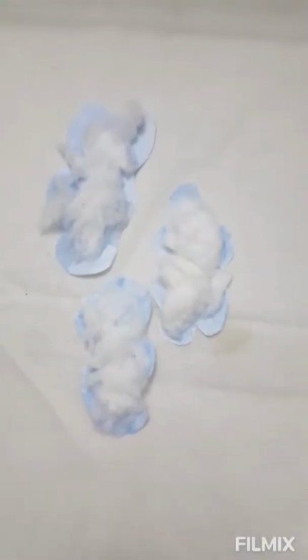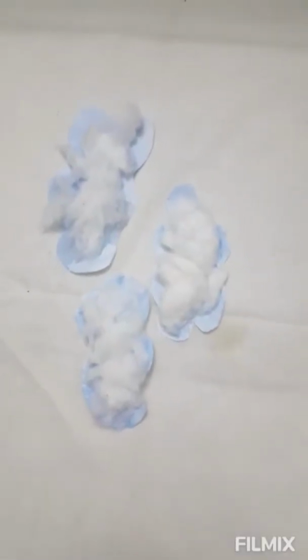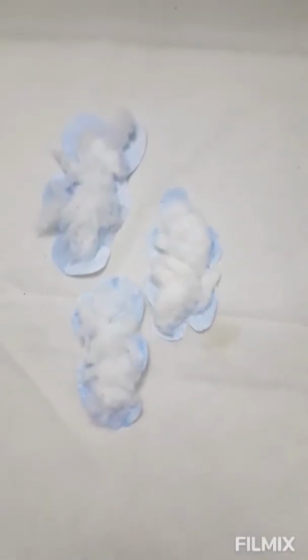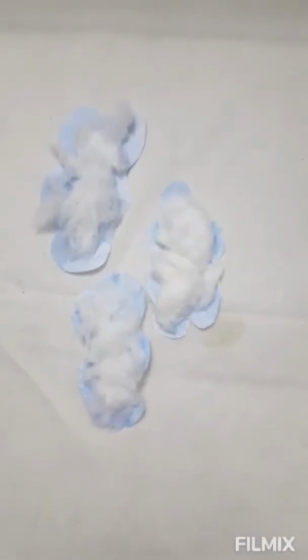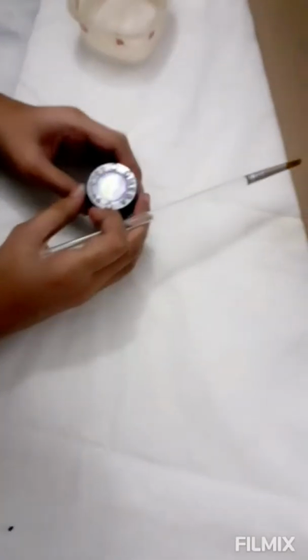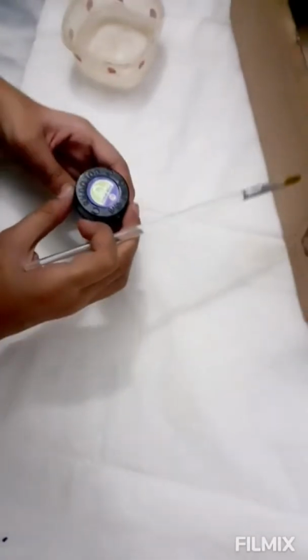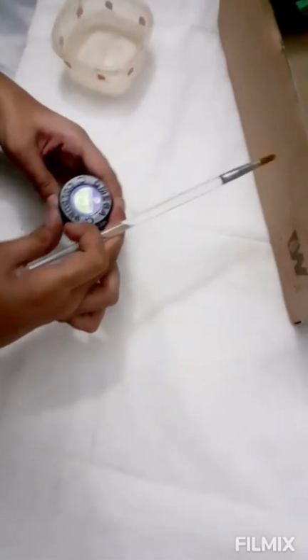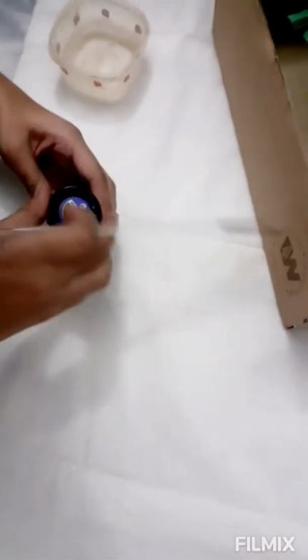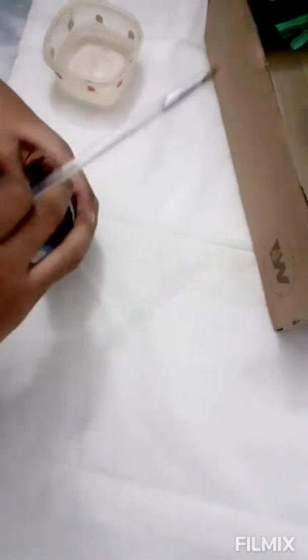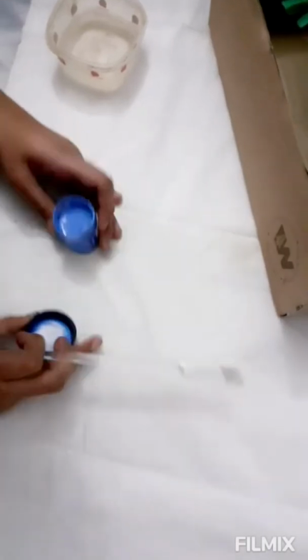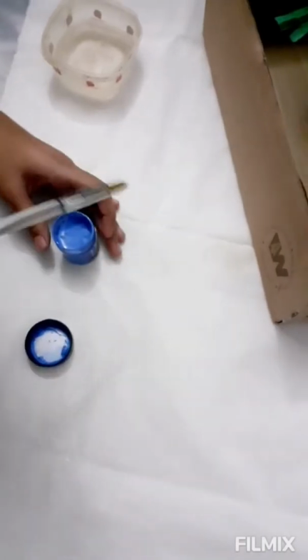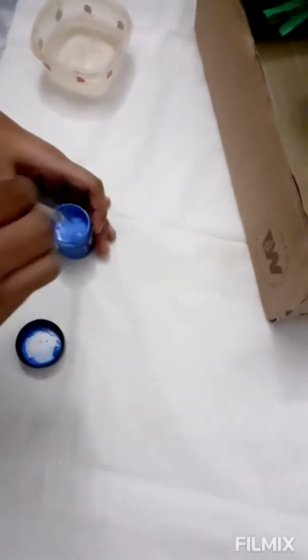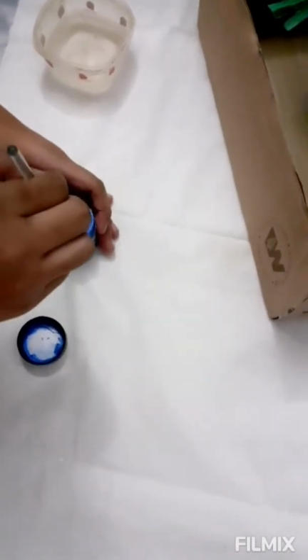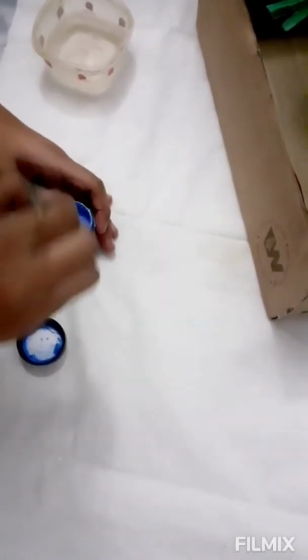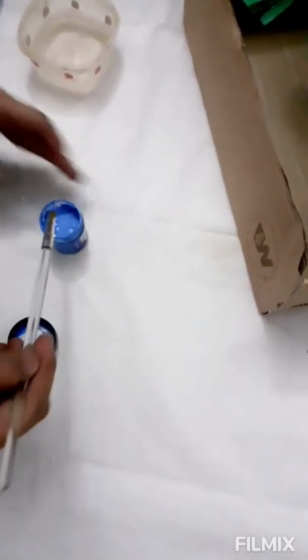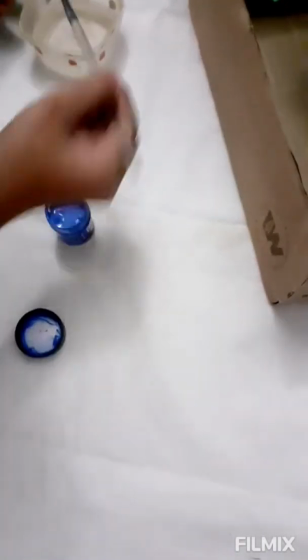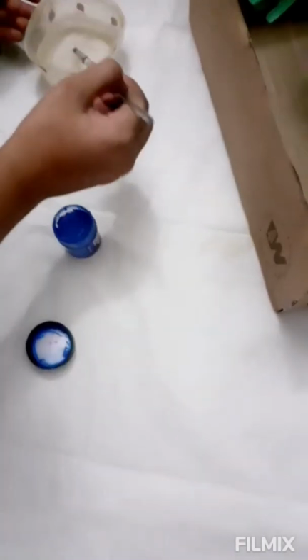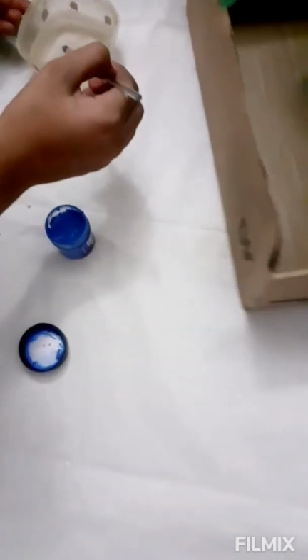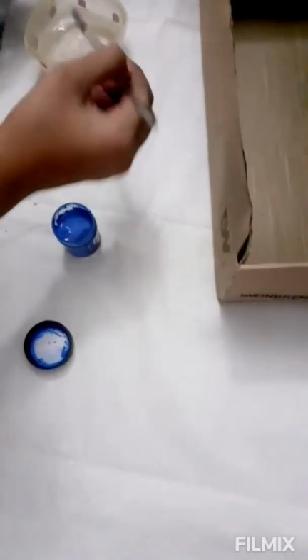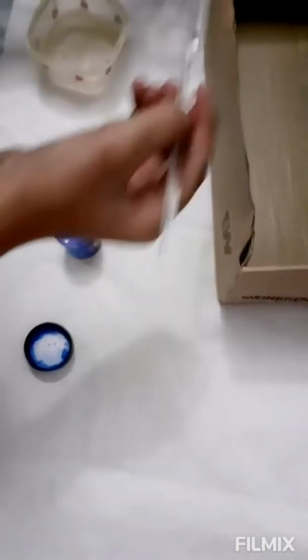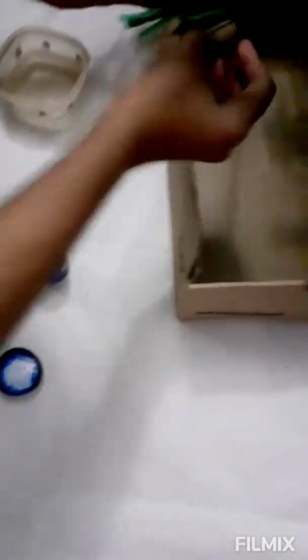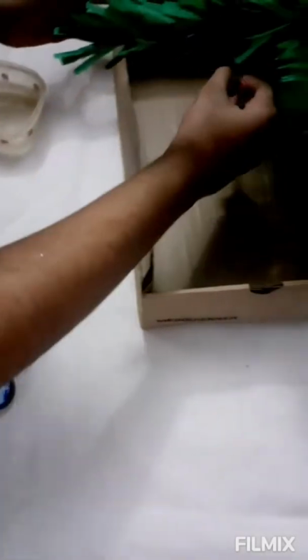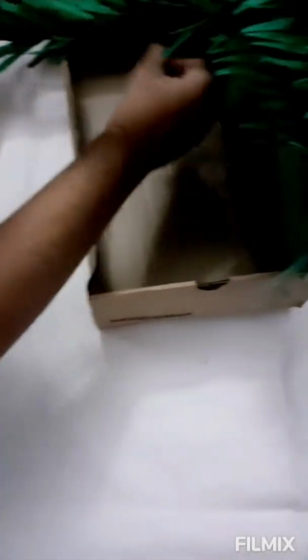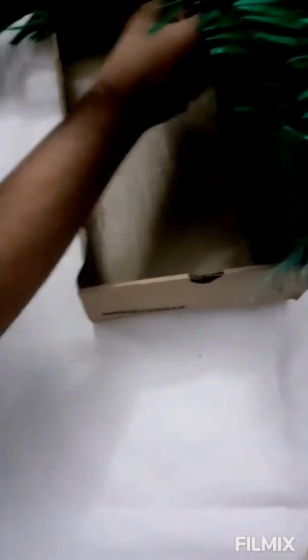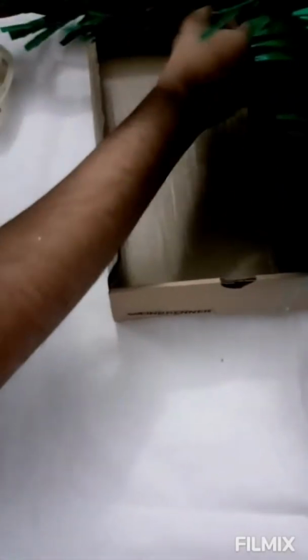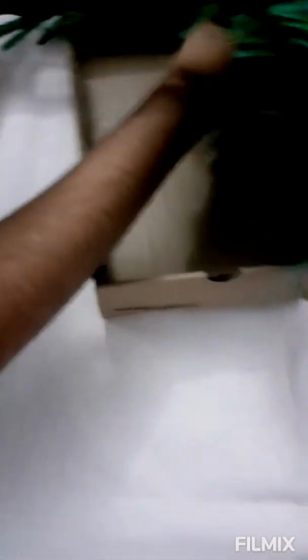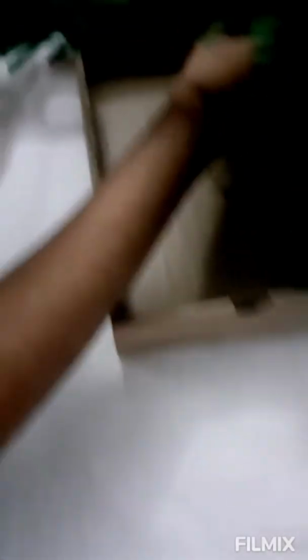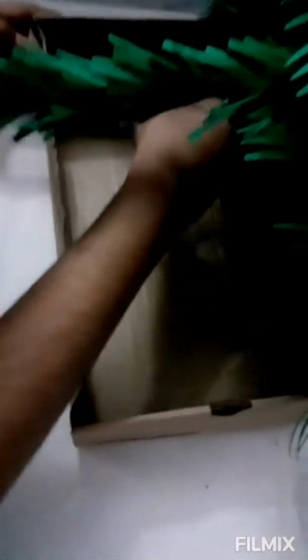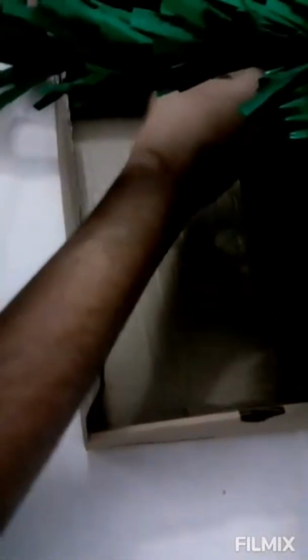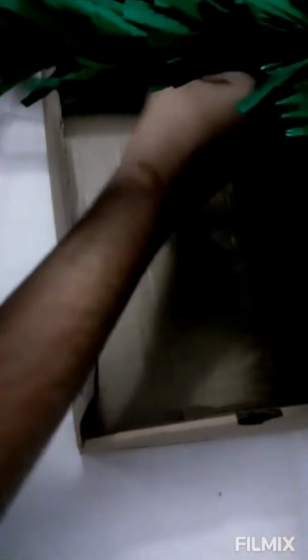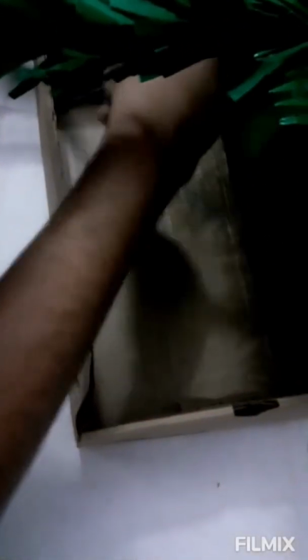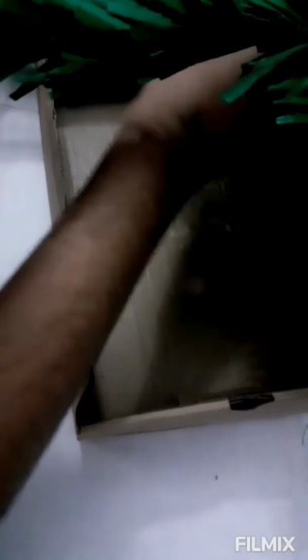The clouds are made. I'm going to take blue color and water and color the base. I'm going to color the sky with blue paint.